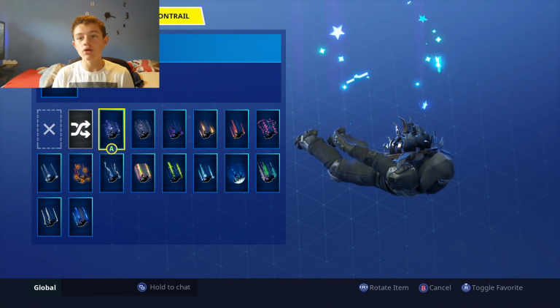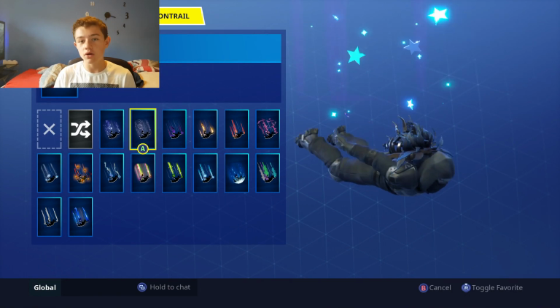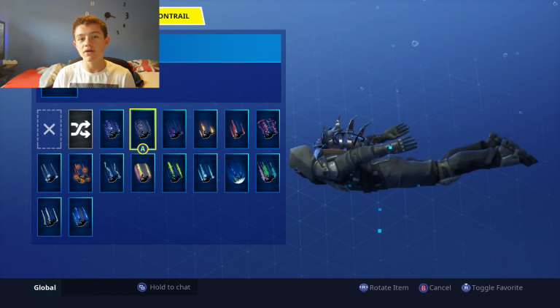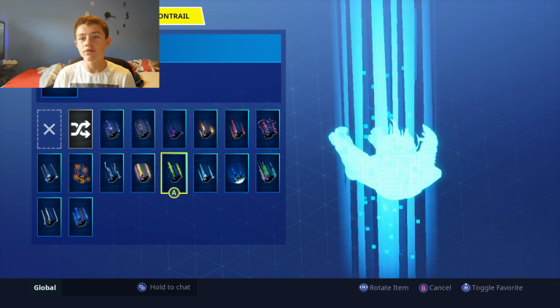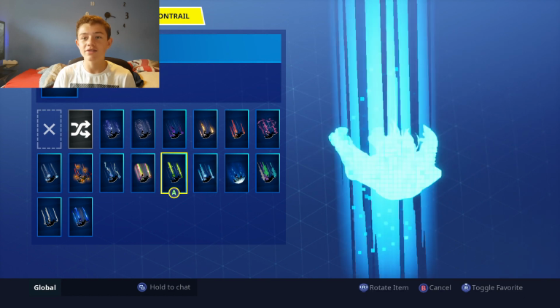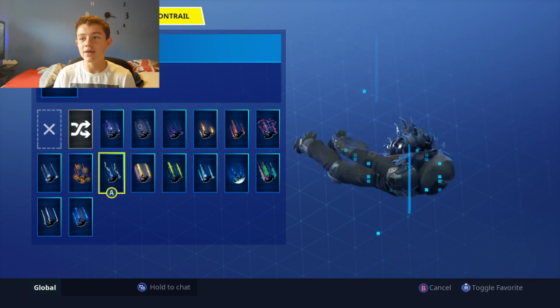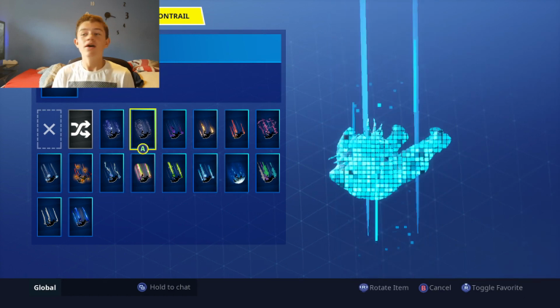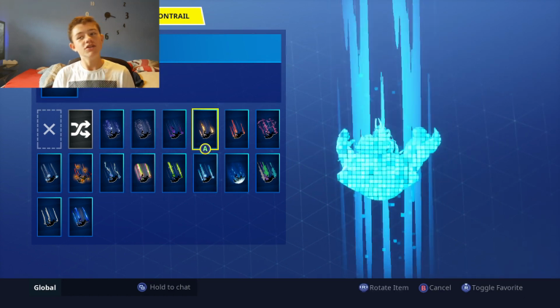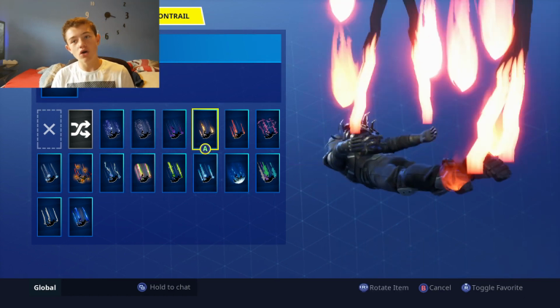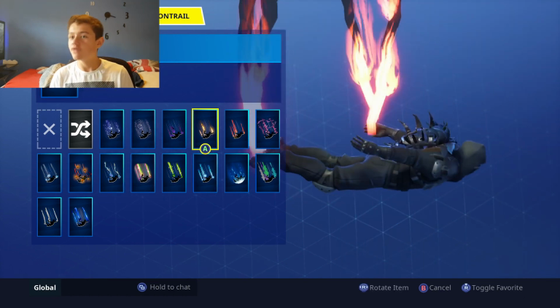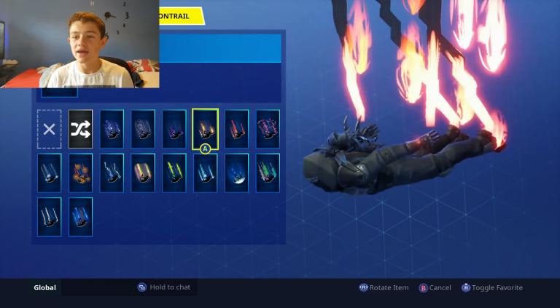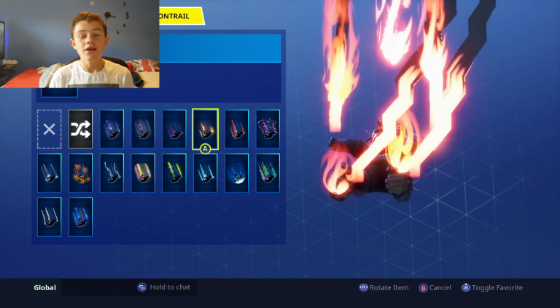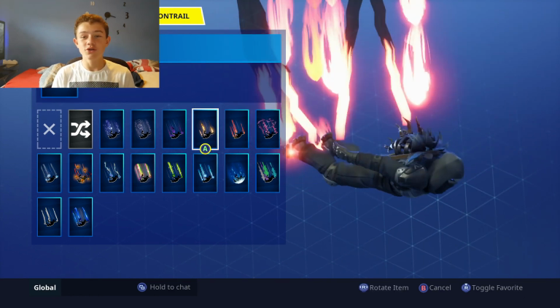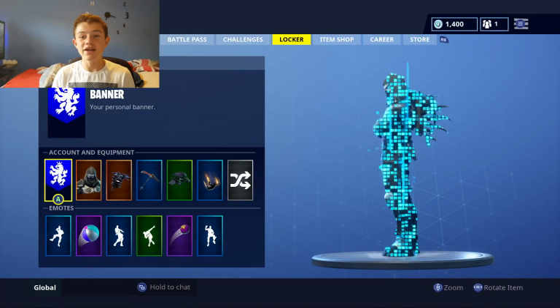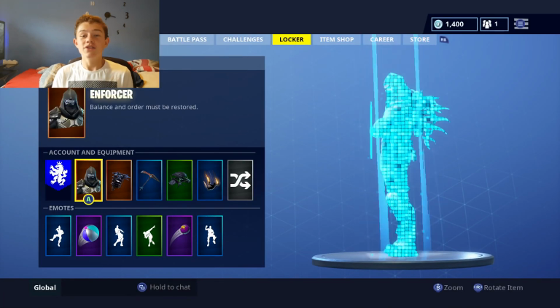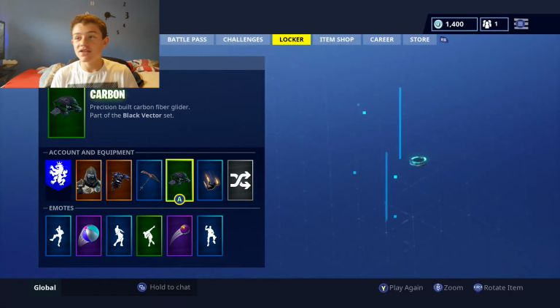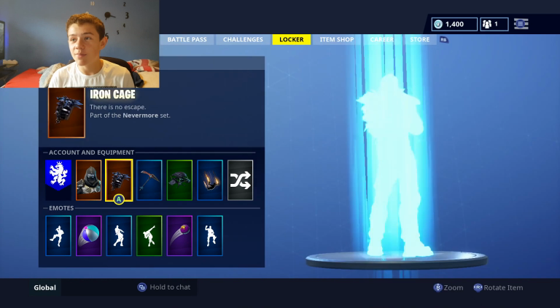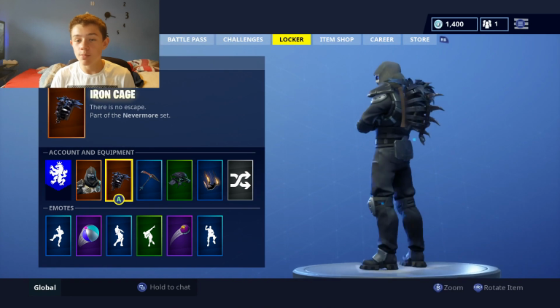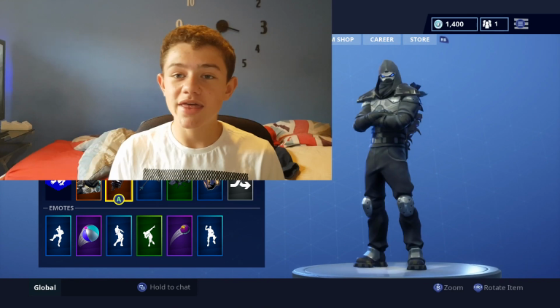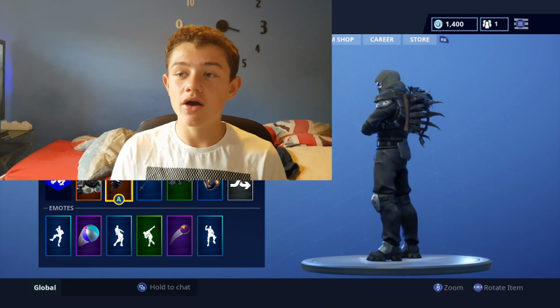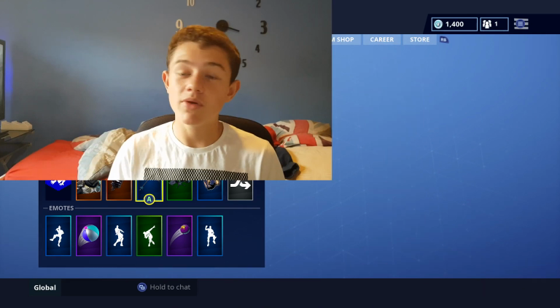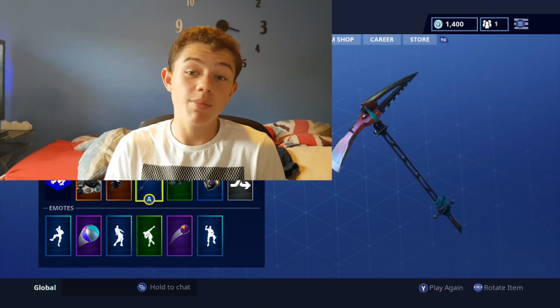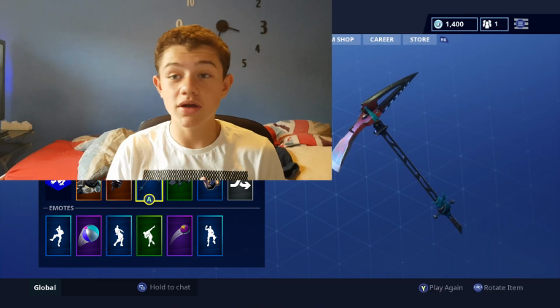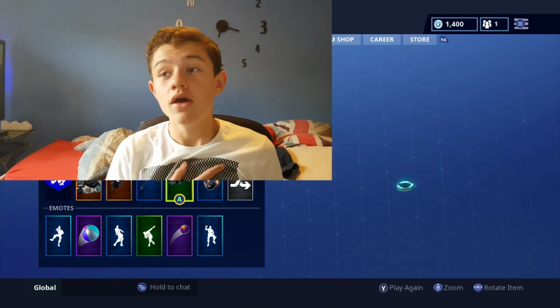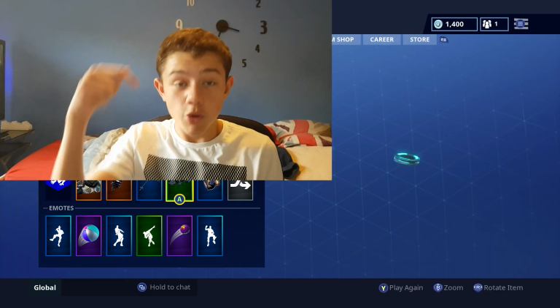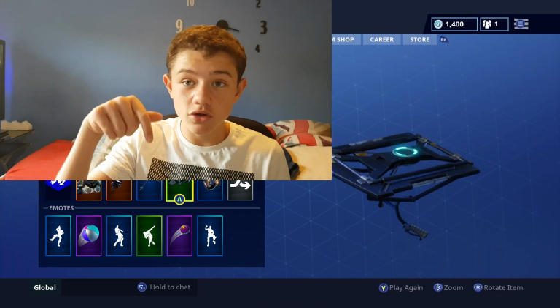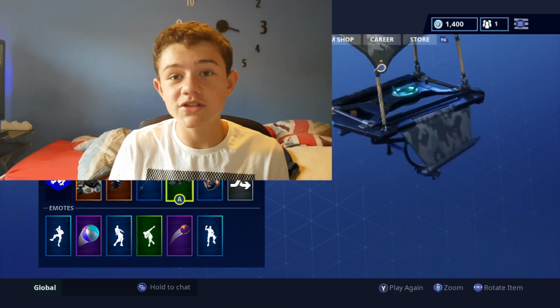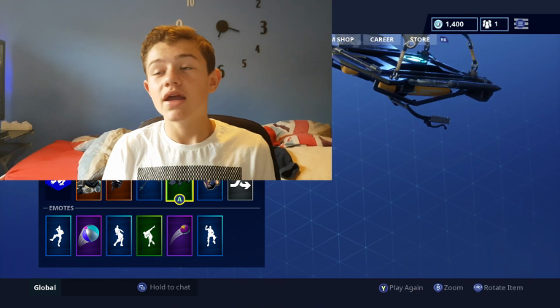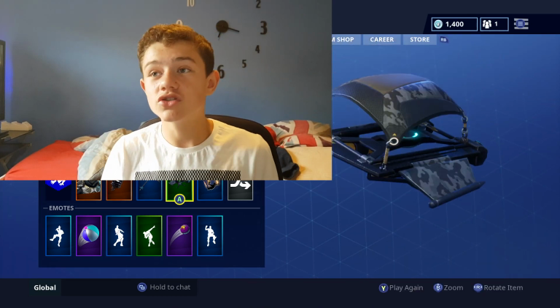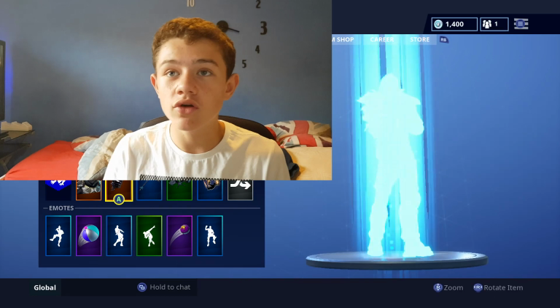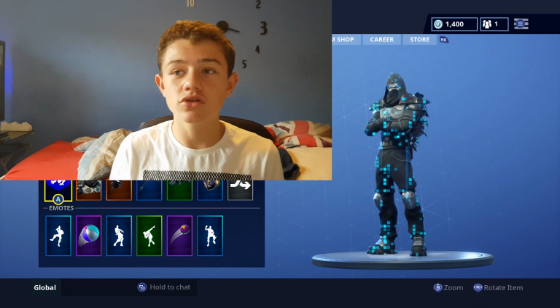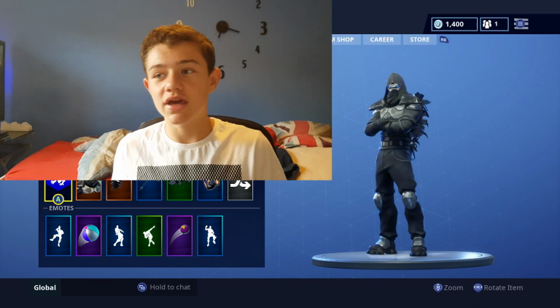For the contrail — boys, you know which one I love to use. It is the Flames. You just can't go wrong with the Flames. Looks so, so sick. So yeah guys, that is the best combos in my opinion. Put yours in the comments. Now let's just go and have a look at what this looks like in game.